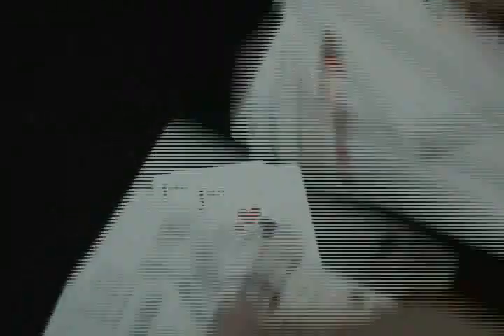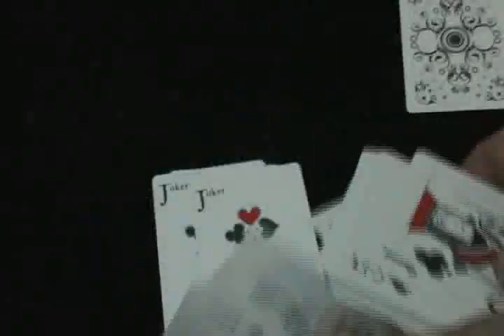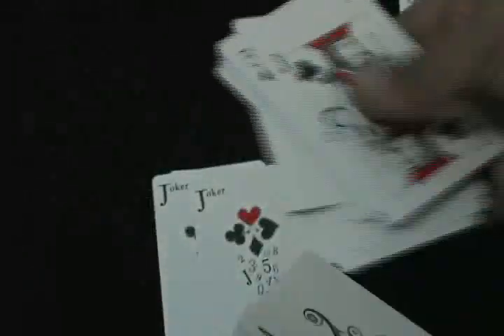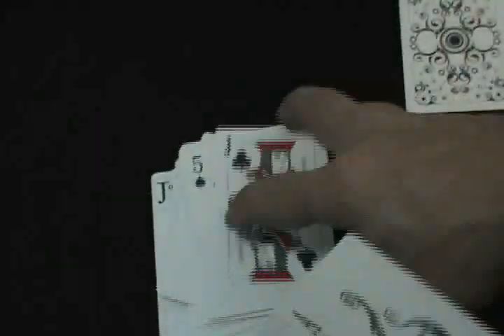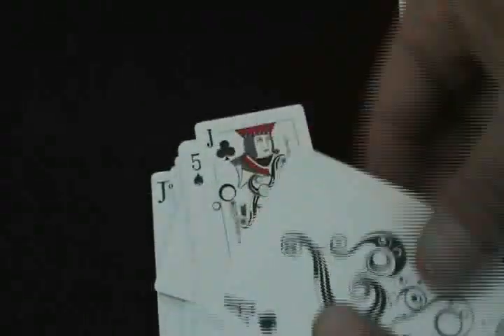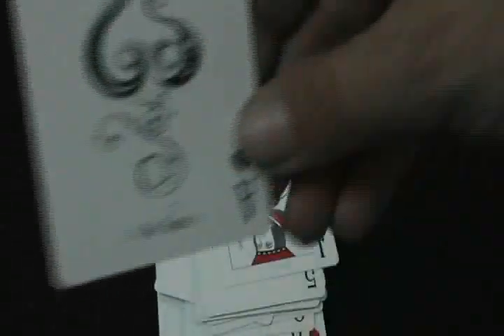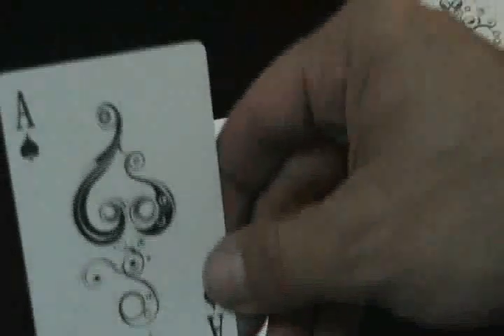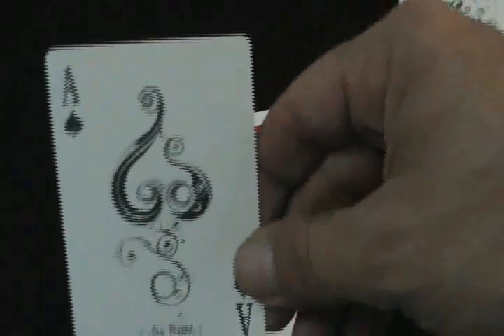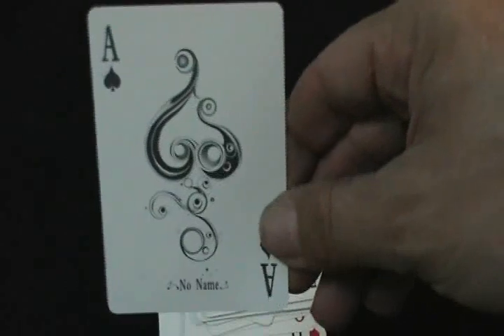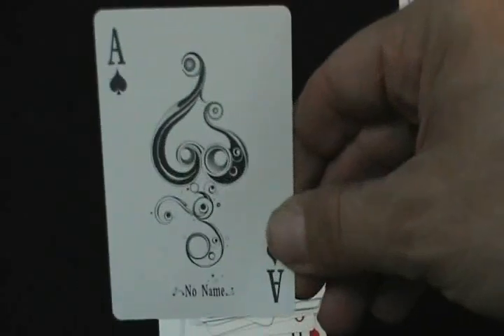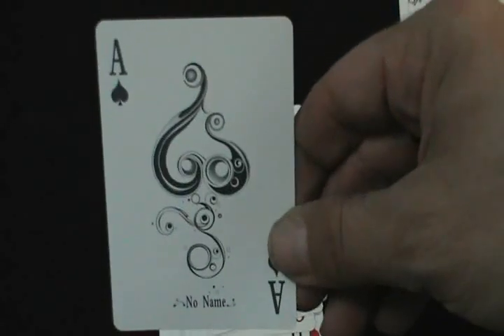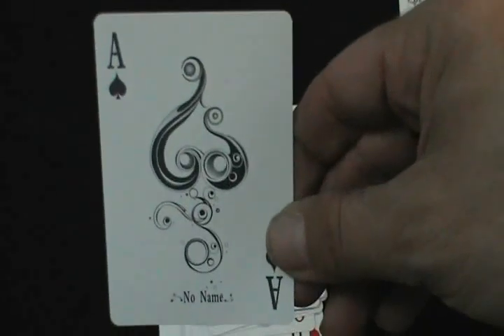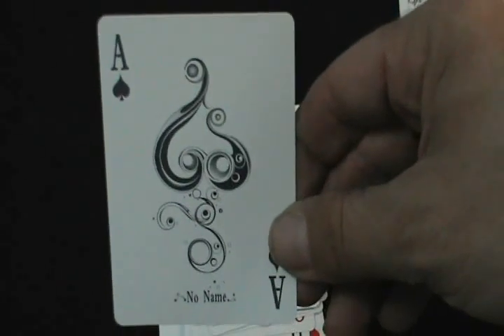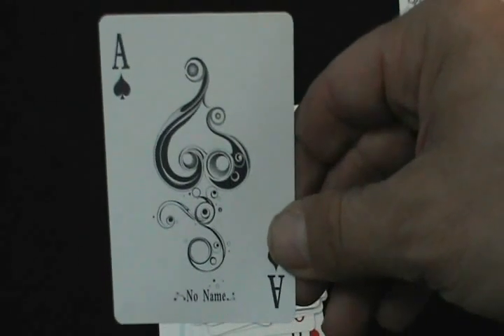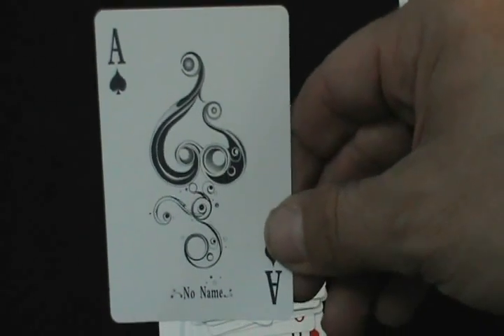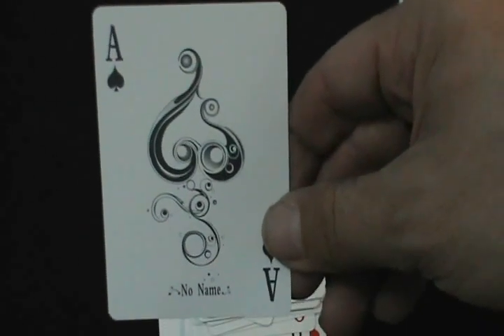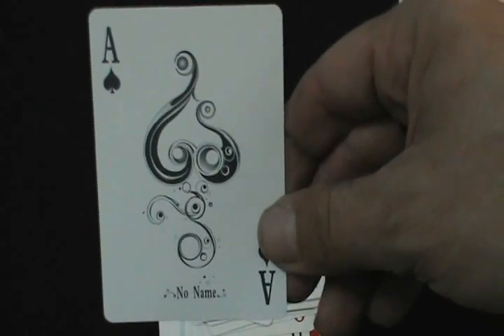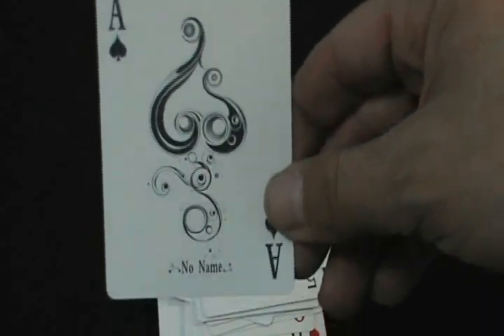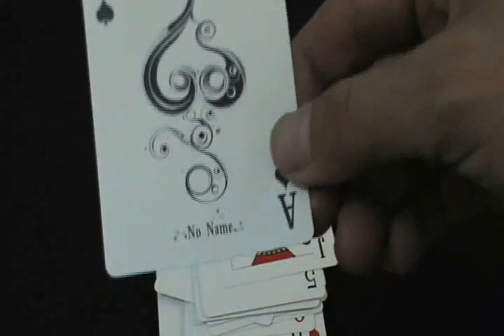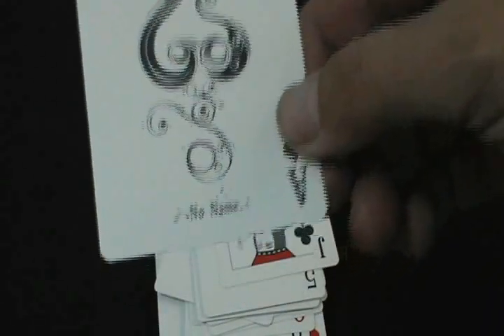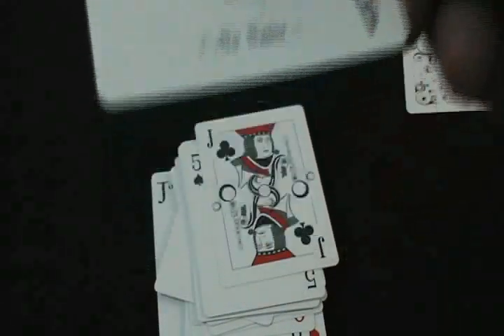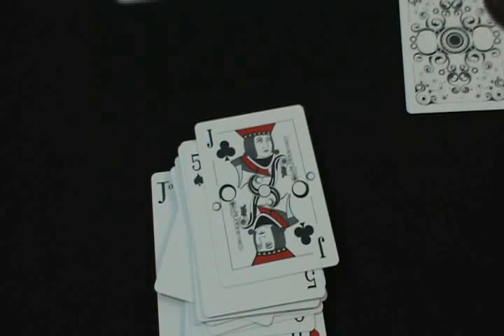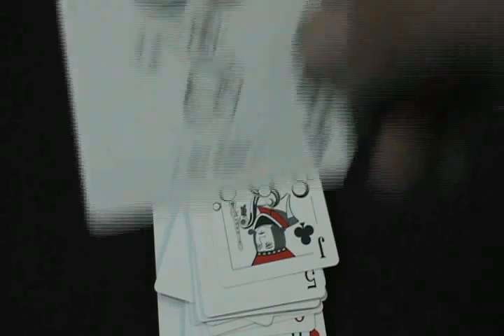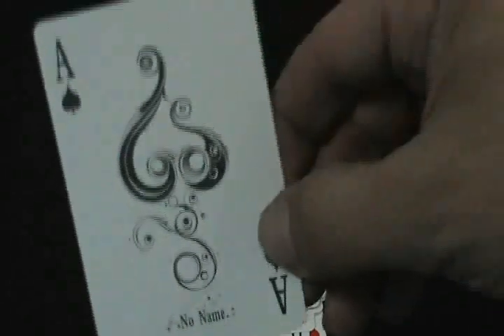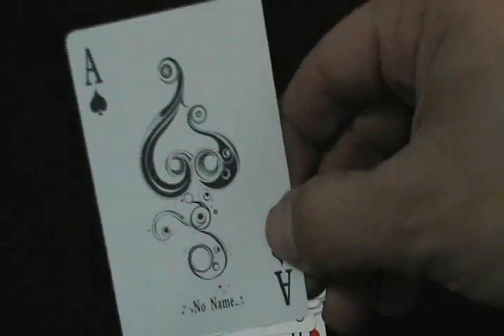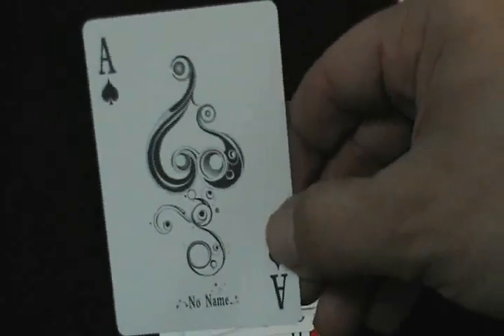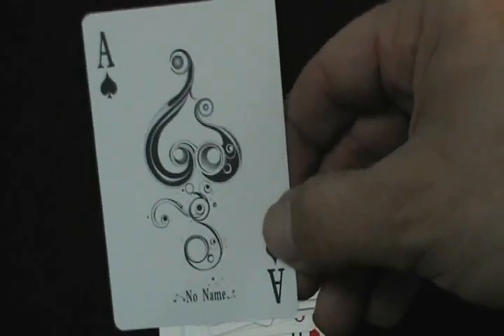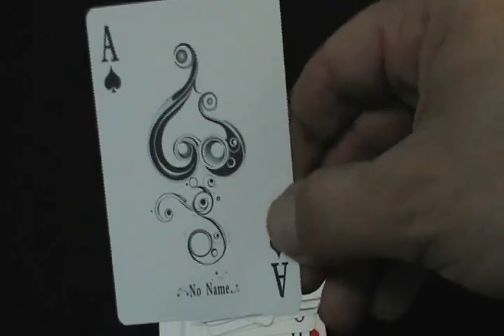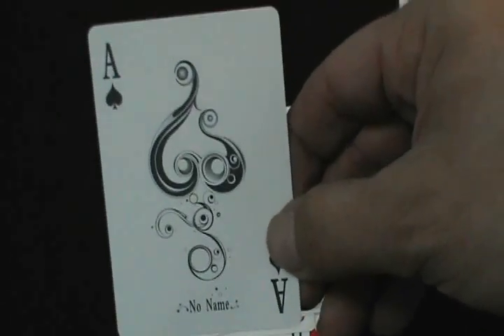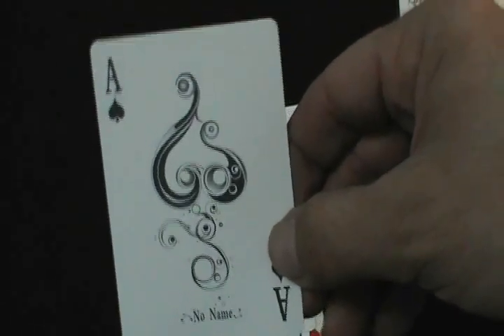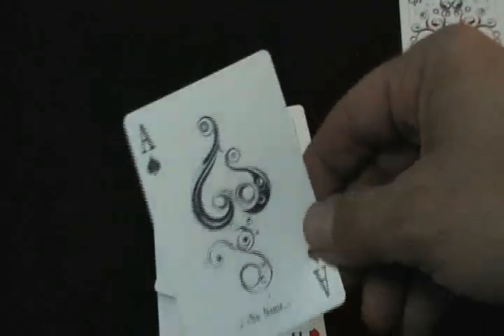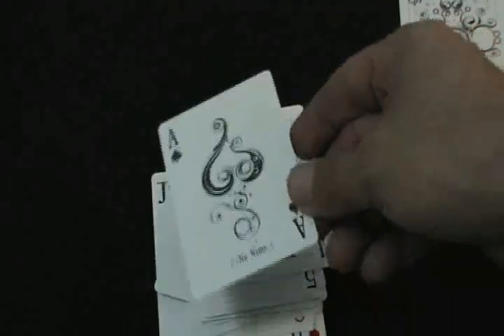And then you've got your Ace of Spades — nice intricate details again. It says 'No Name' at the bottom. It's pretty nice, kind of reminds you a little bit of Artifice.